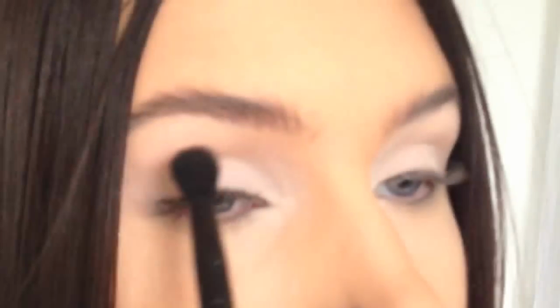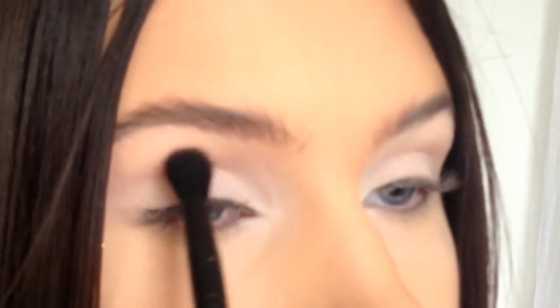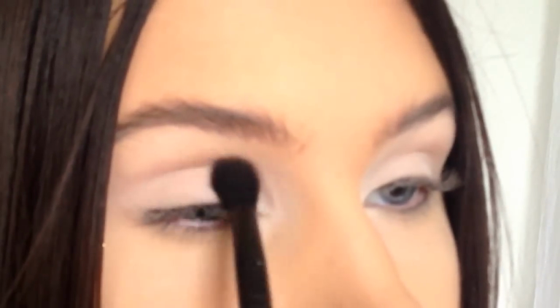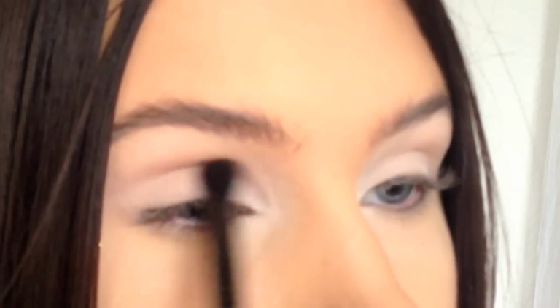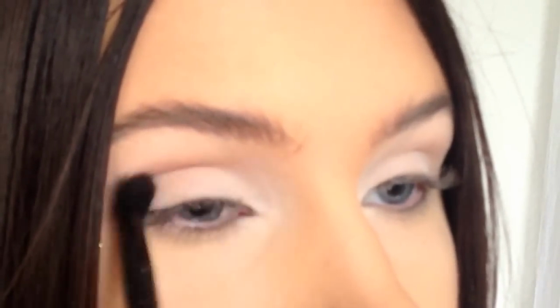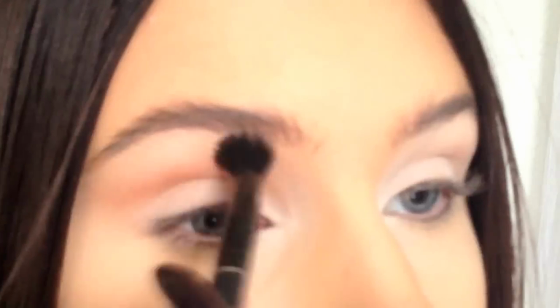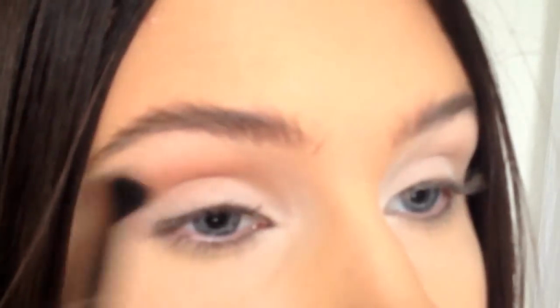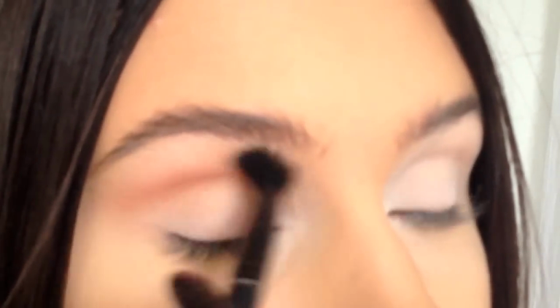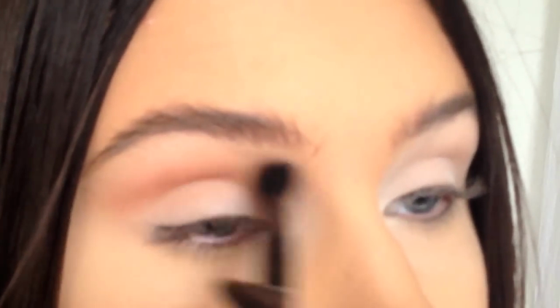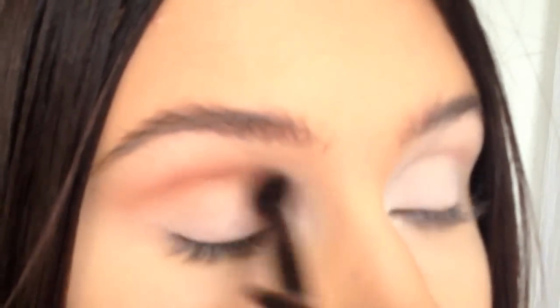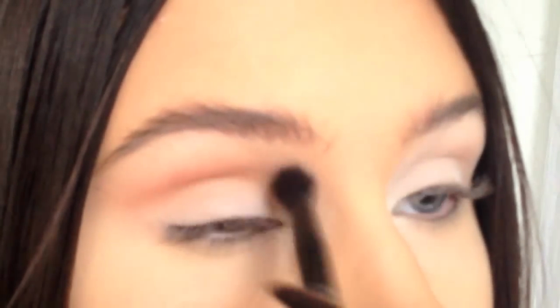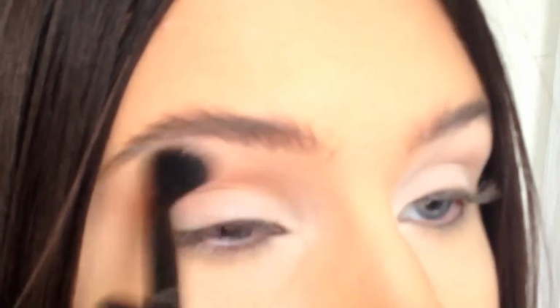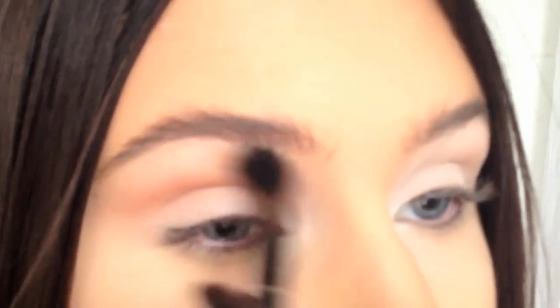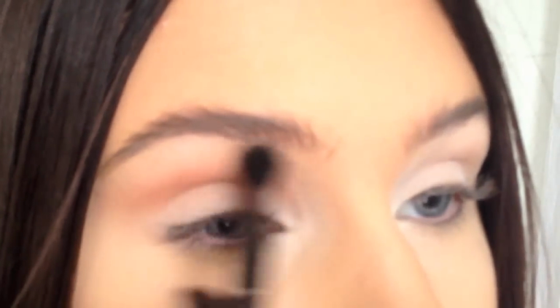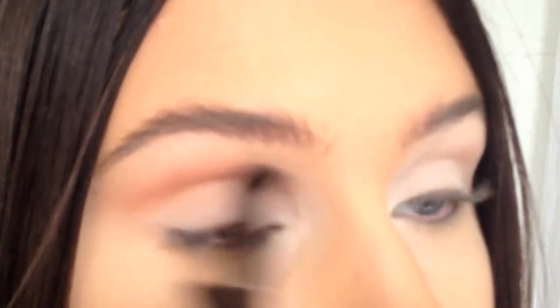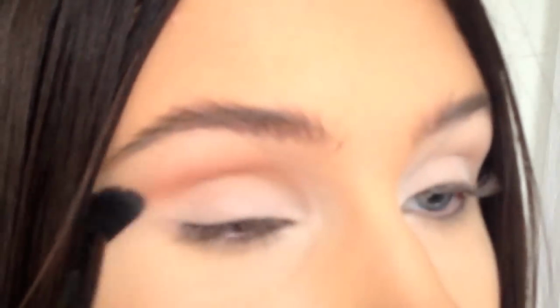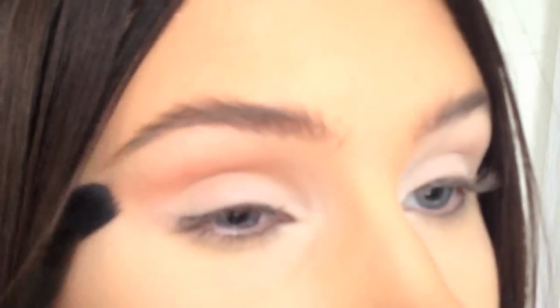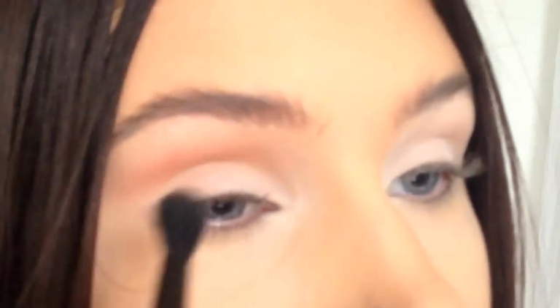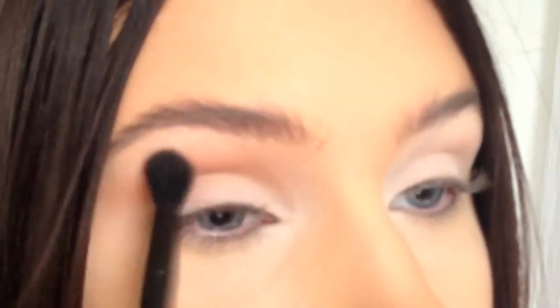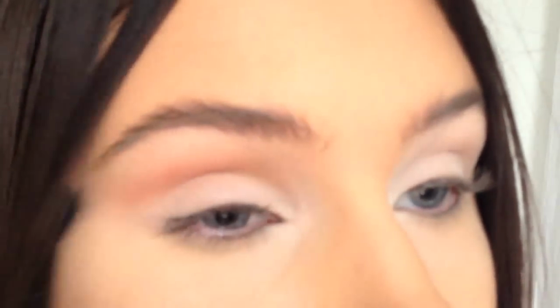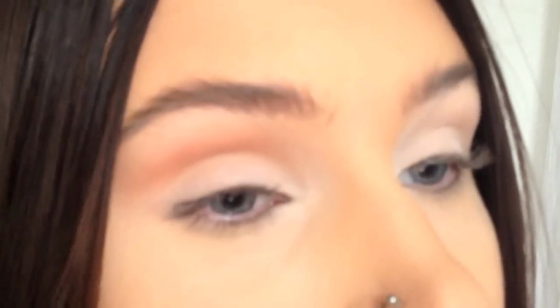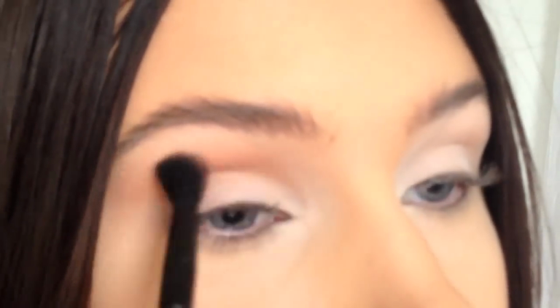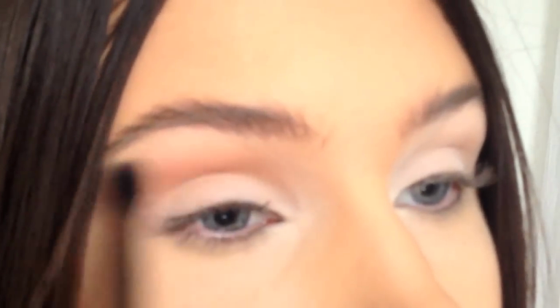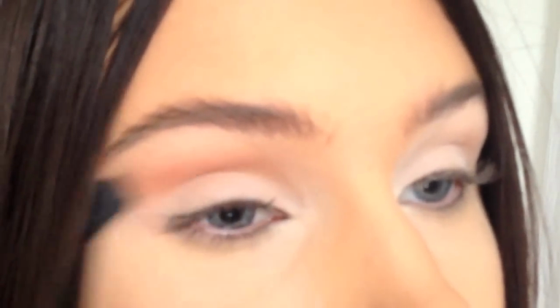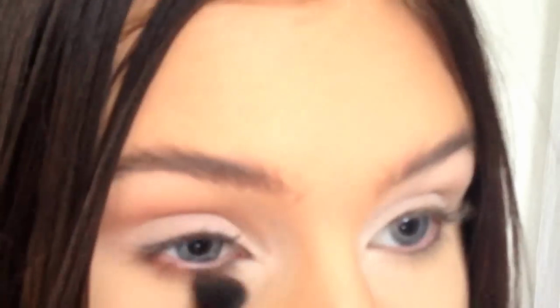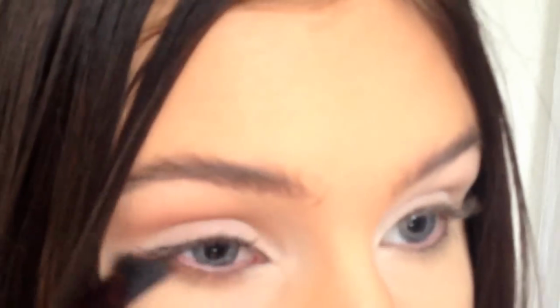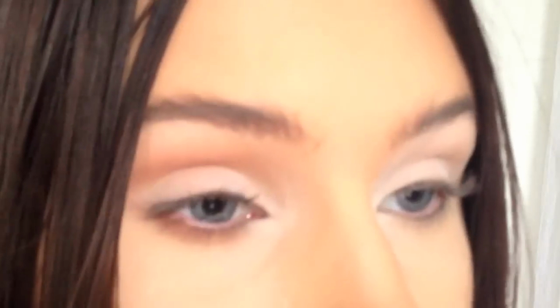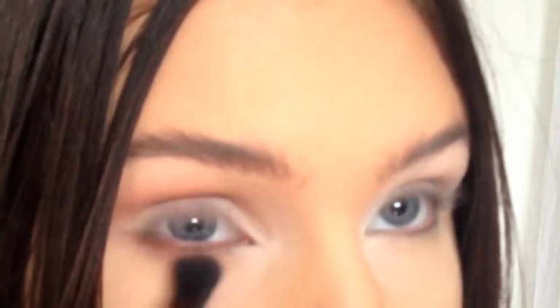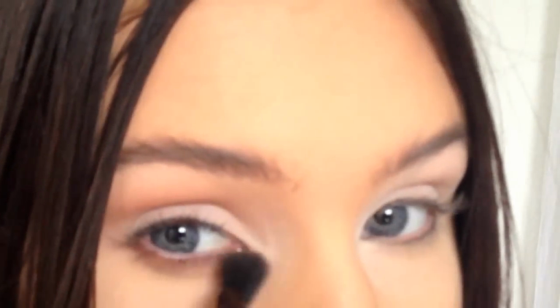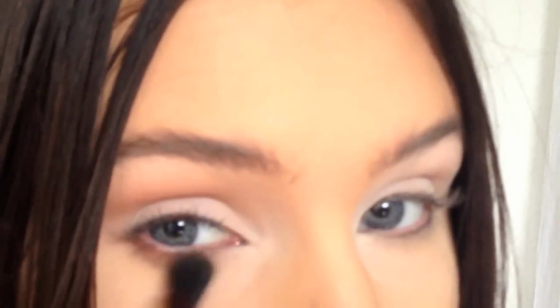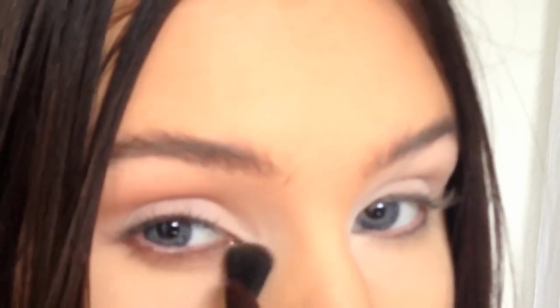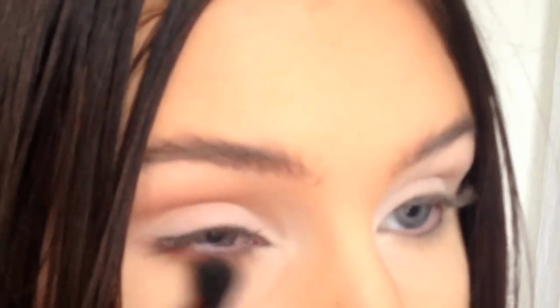Take a warm brown eyeshadow and apply it in the crease. Apply it along the lower lash line as well.